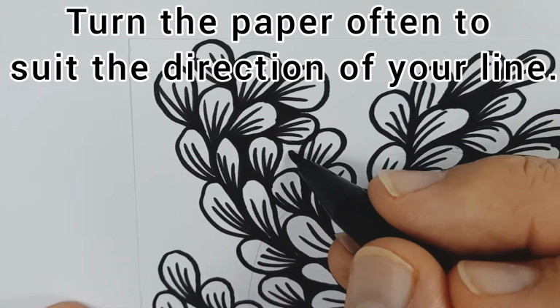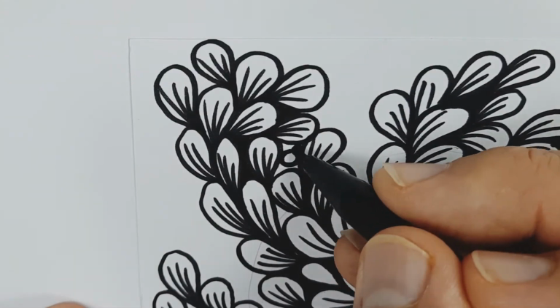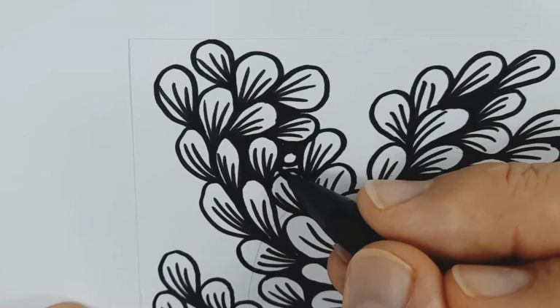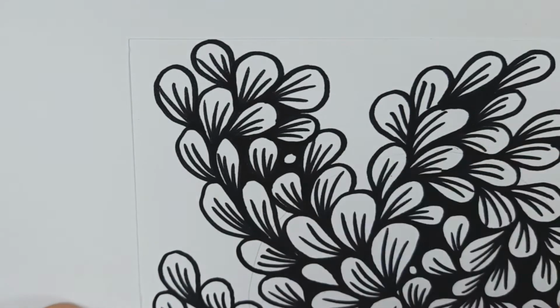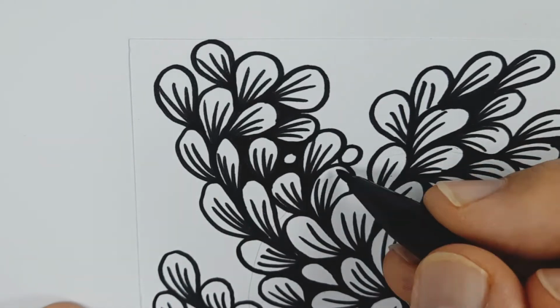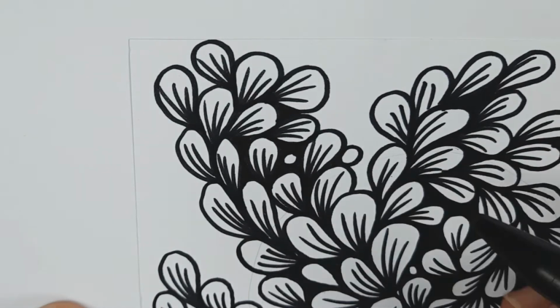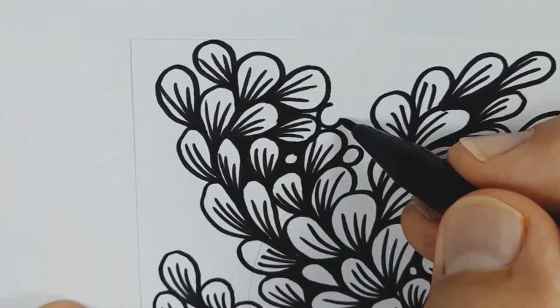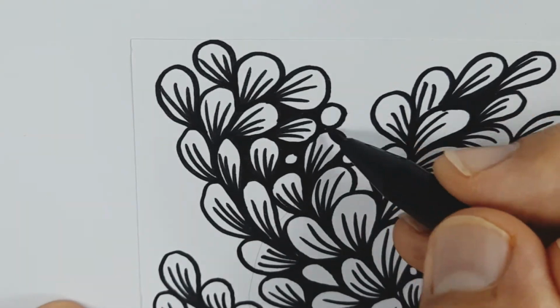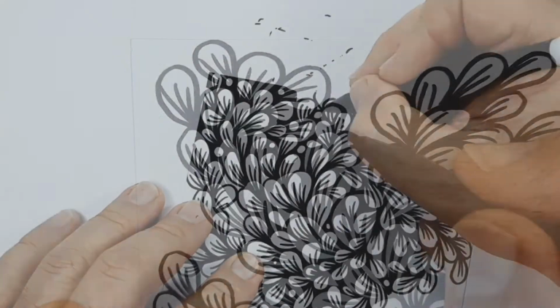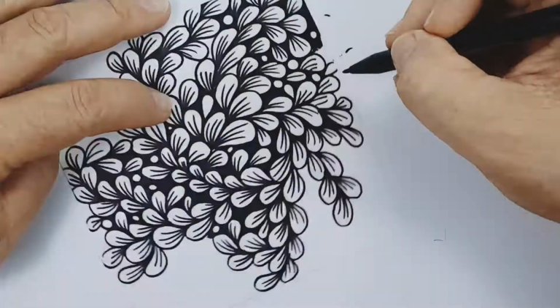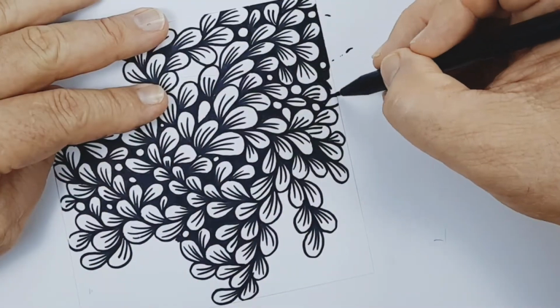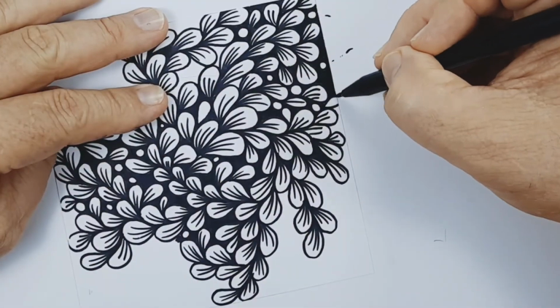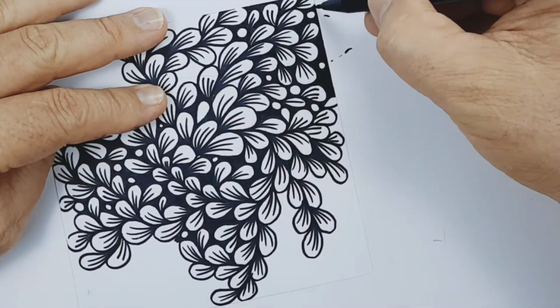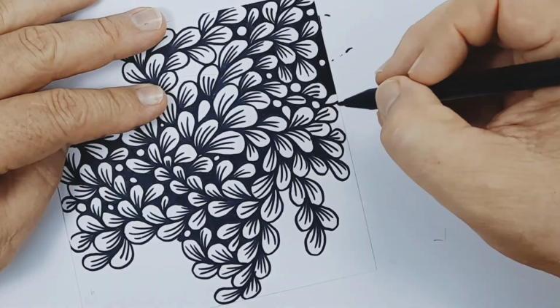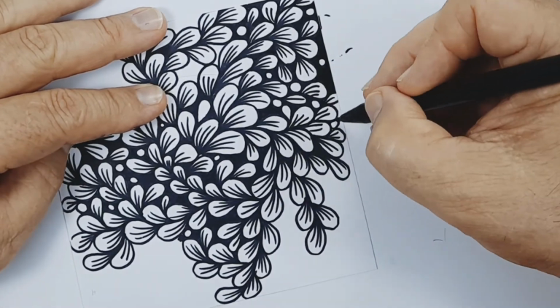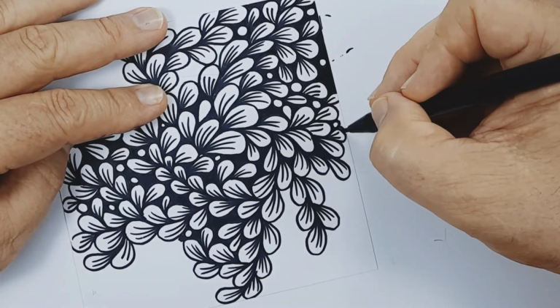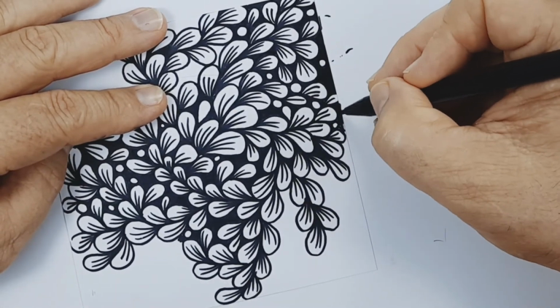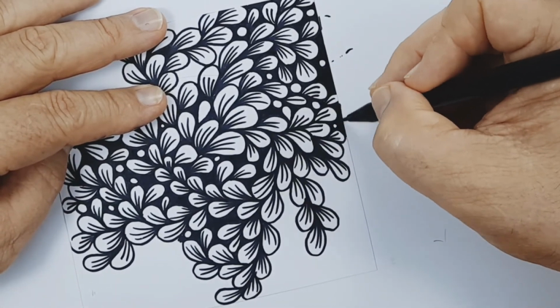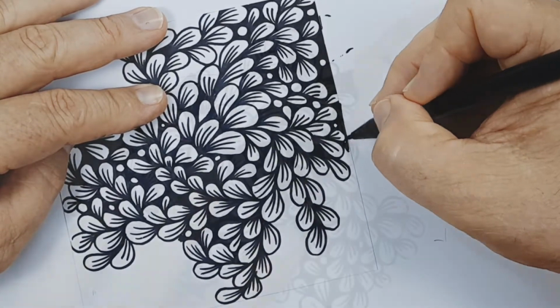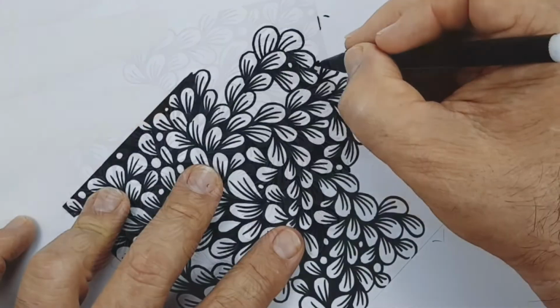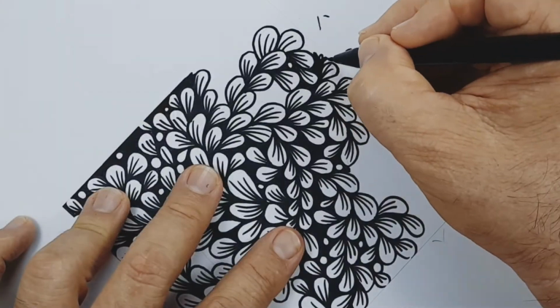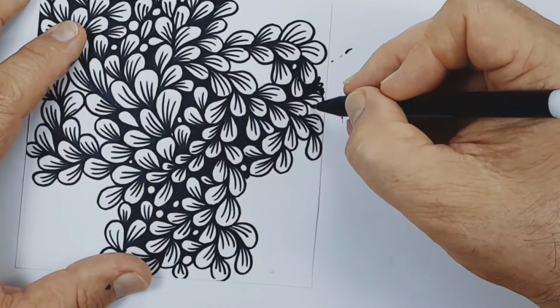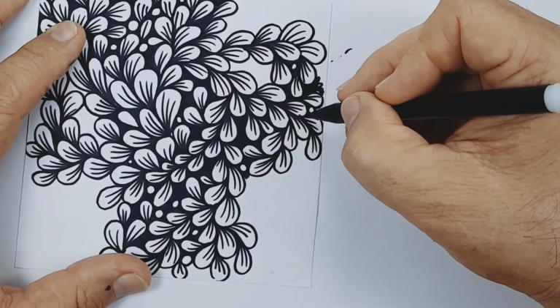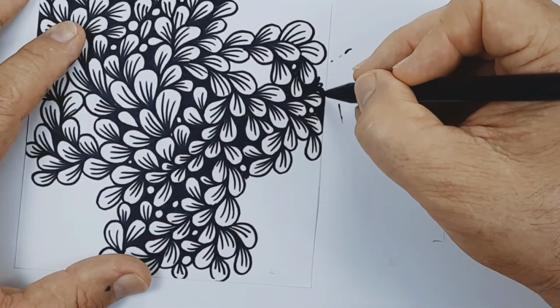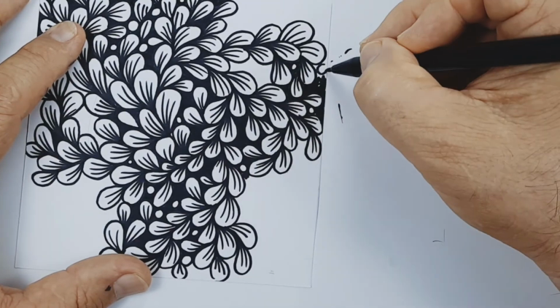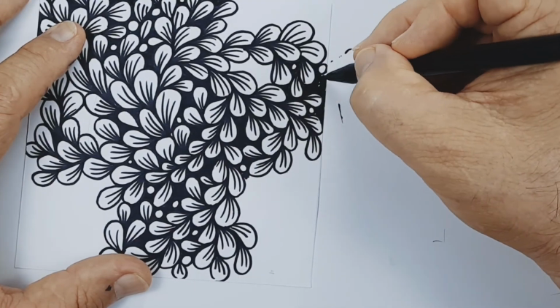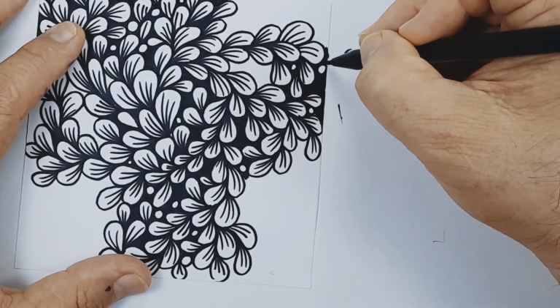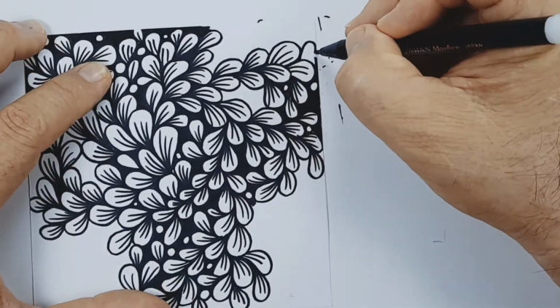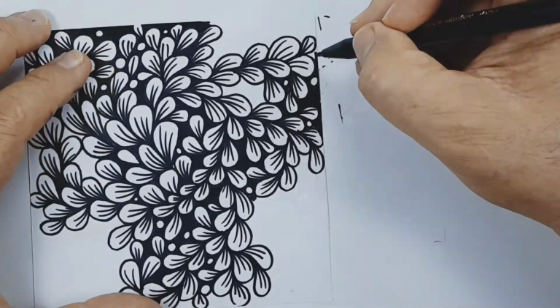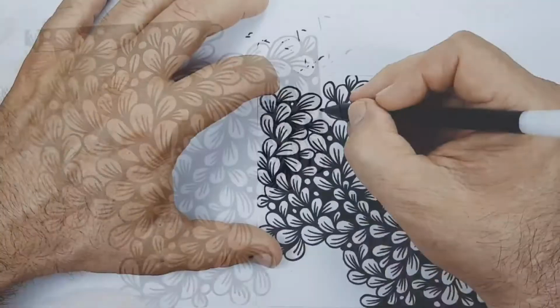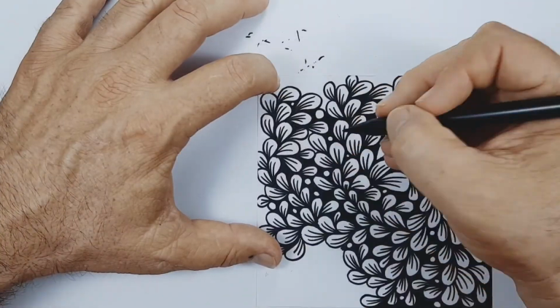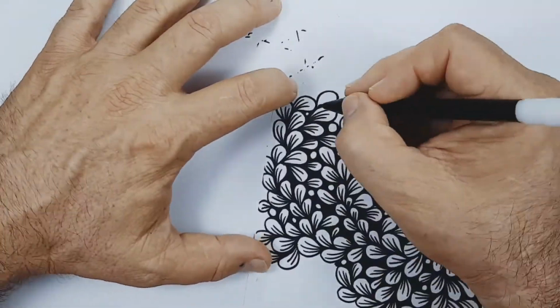All that is needed now is to complete the pattern as much as you would like, add in the details, then you are done. You should then be holding a spectacular piece of art ready to show off to your friends and family.